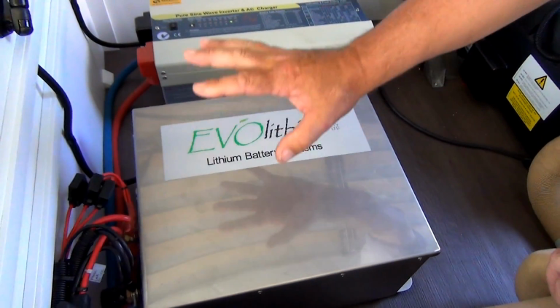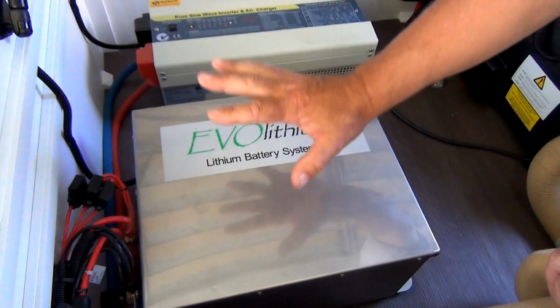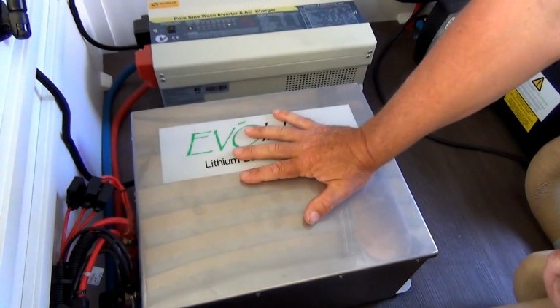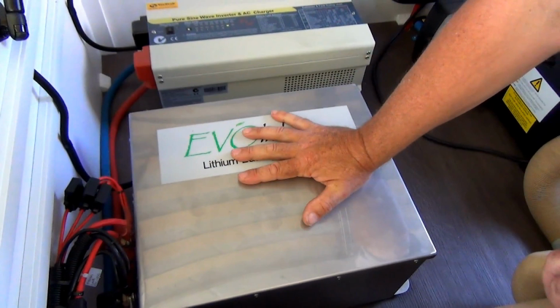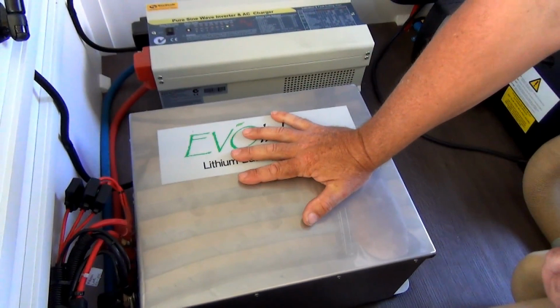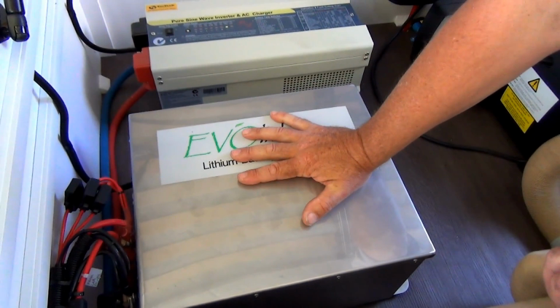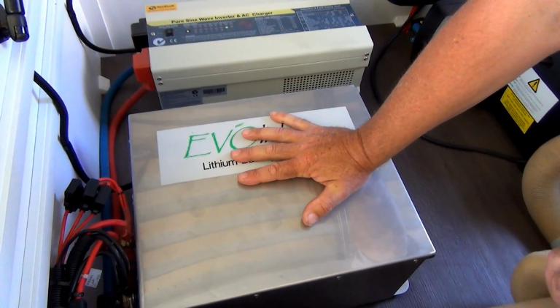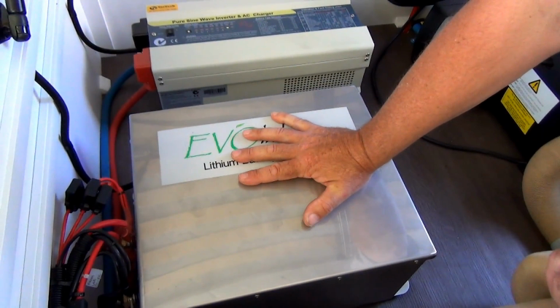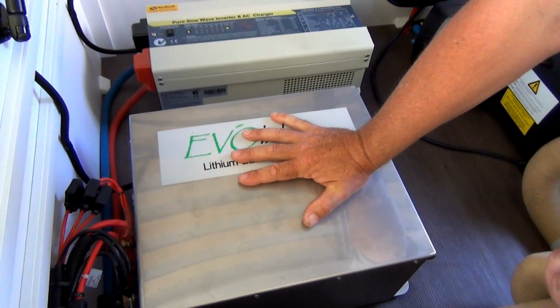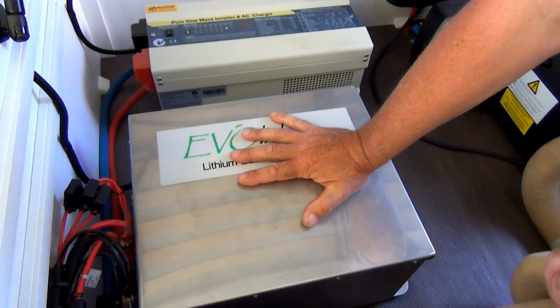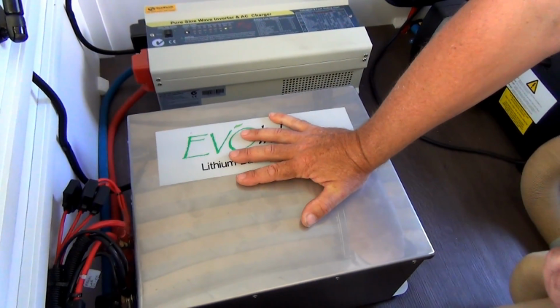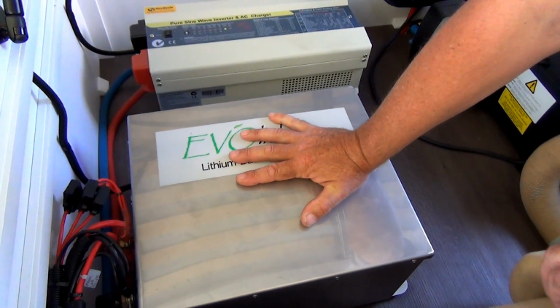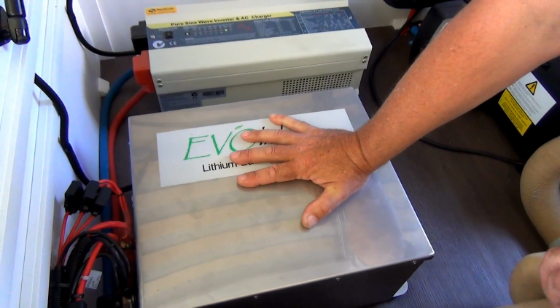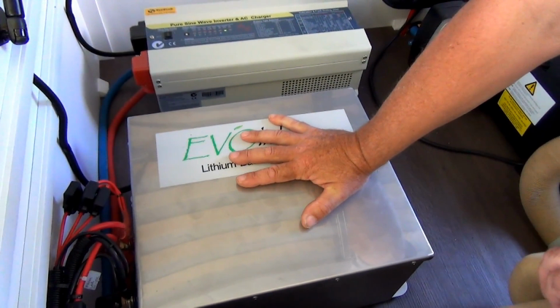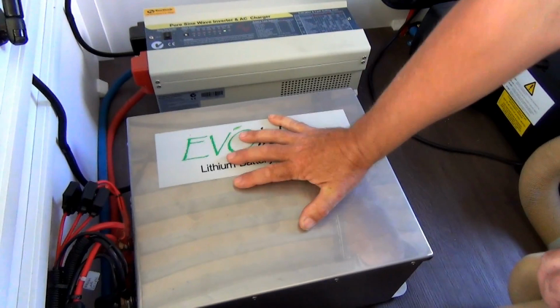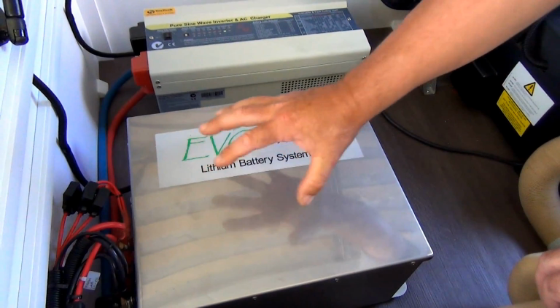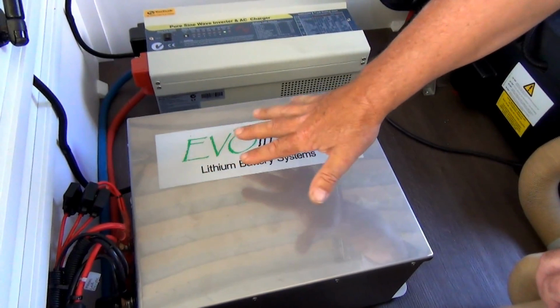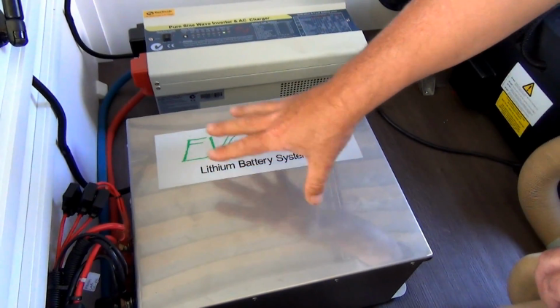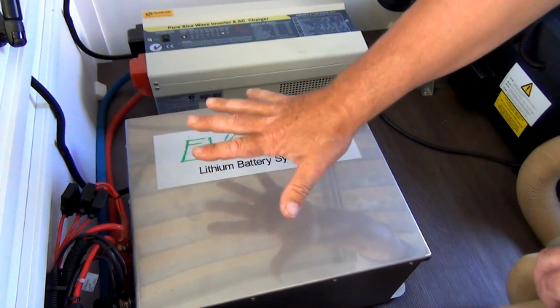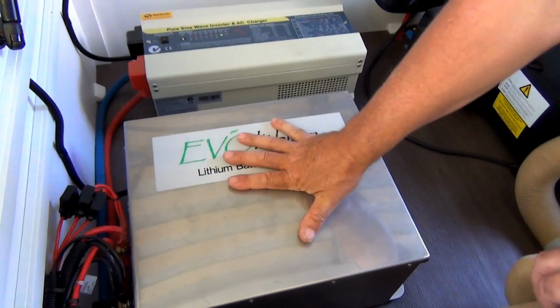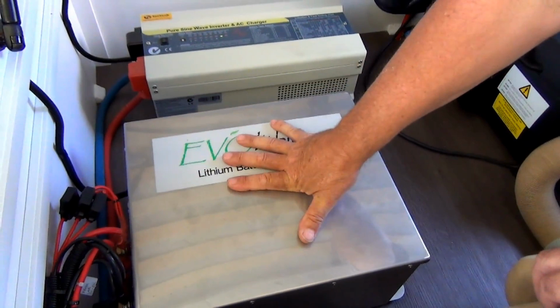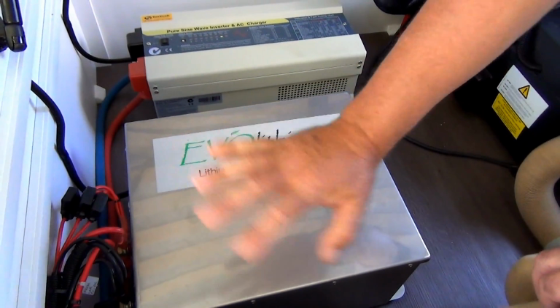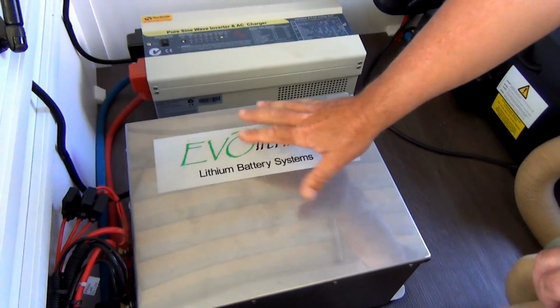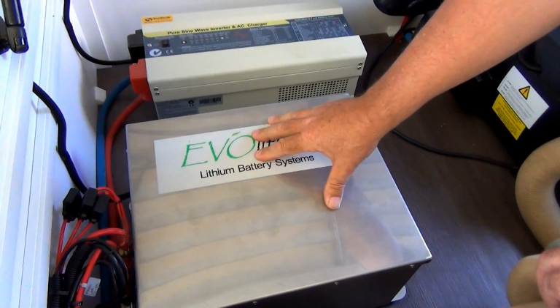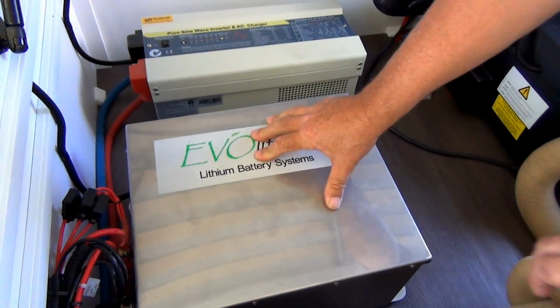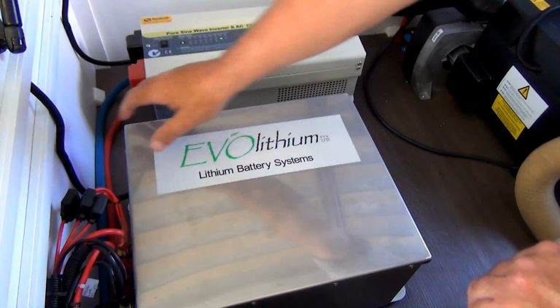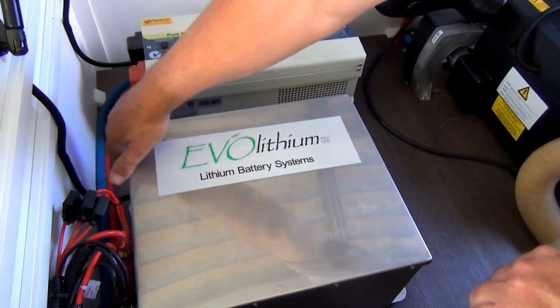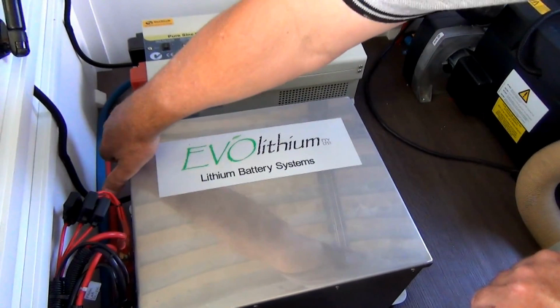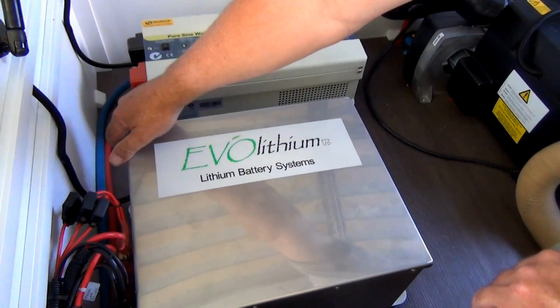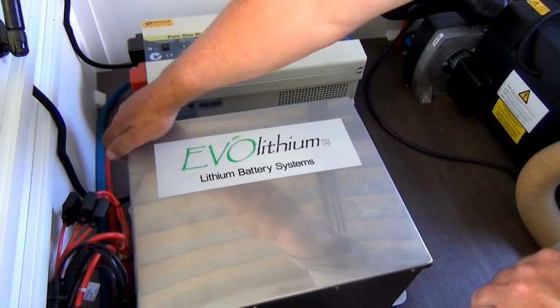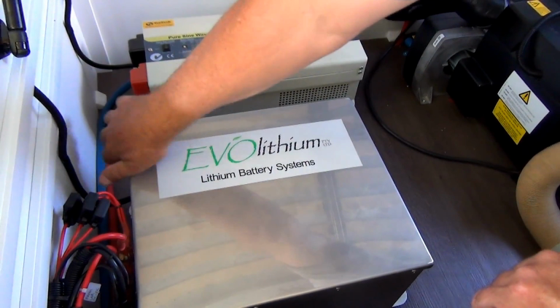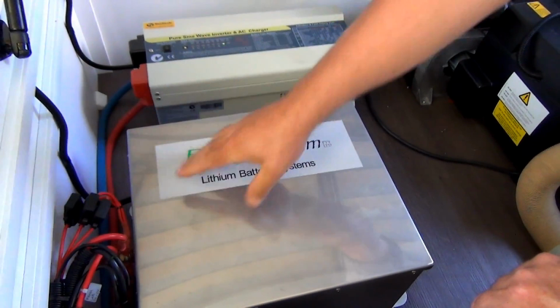If you try and overcharge it, it simply won't accept the charge. It has a predetermined charge set in the management system. If you over discharge it, it turns itself off. And it's just a simple reset button on the side here.